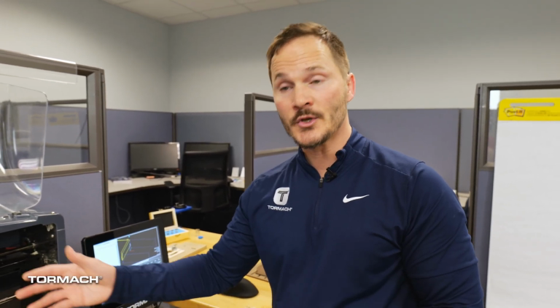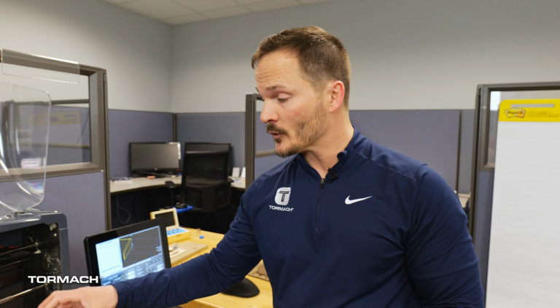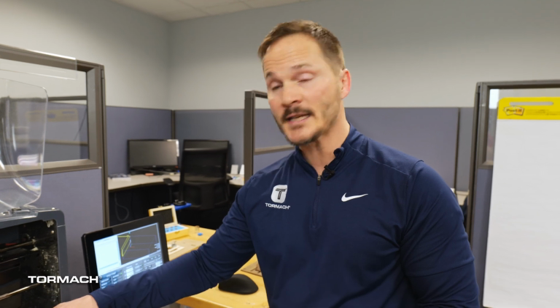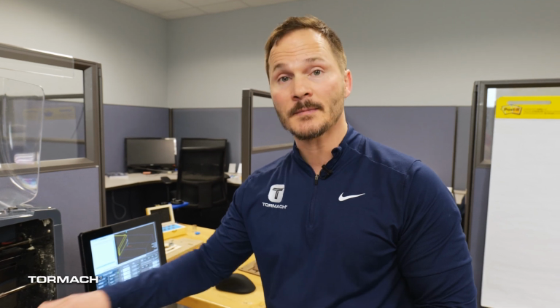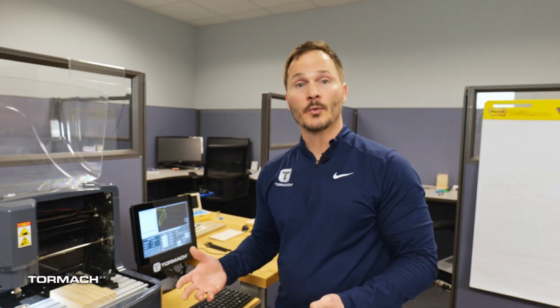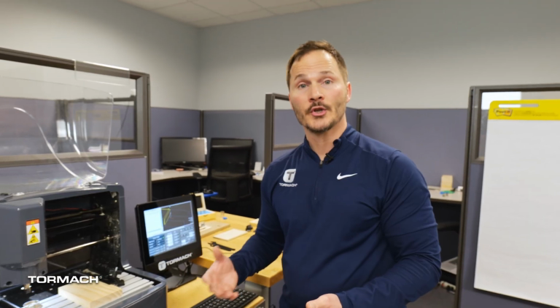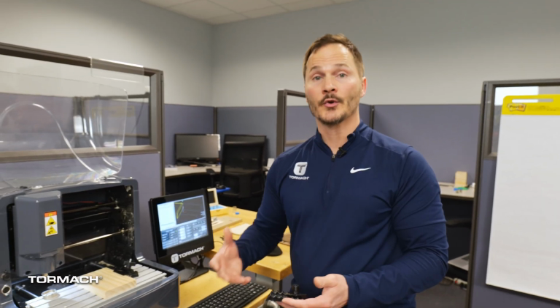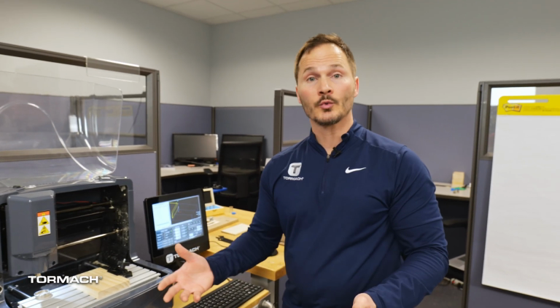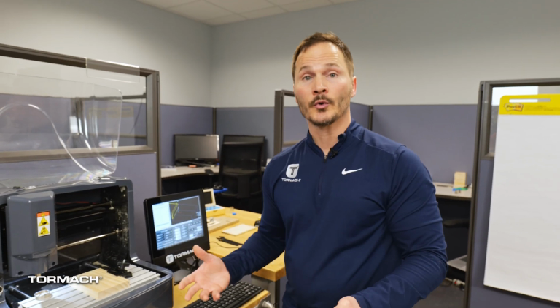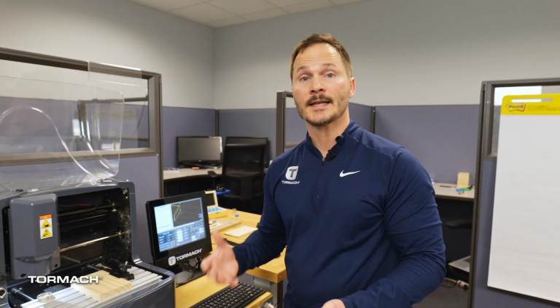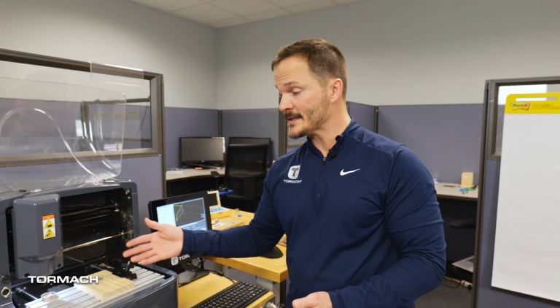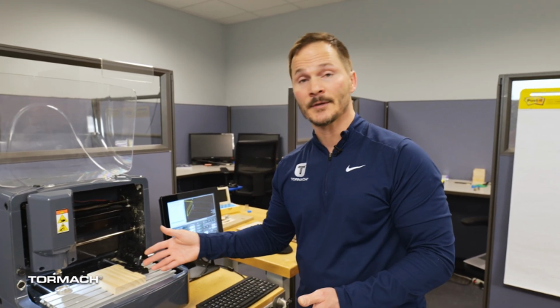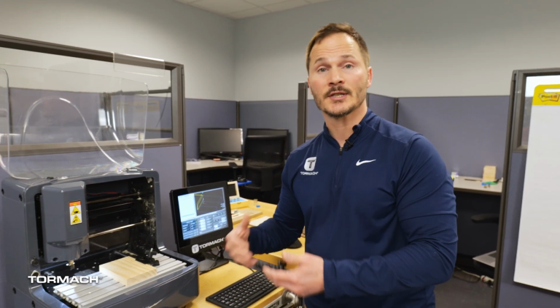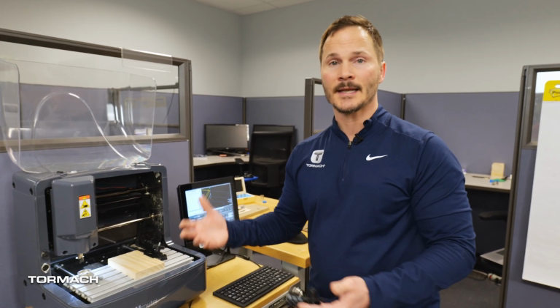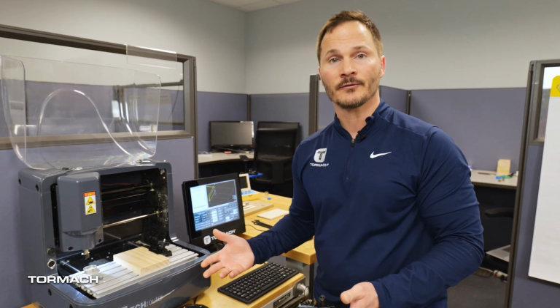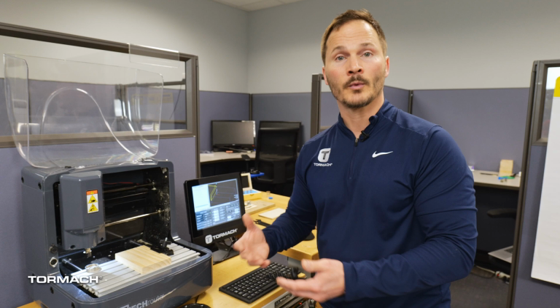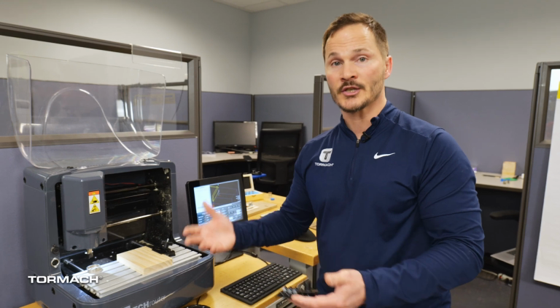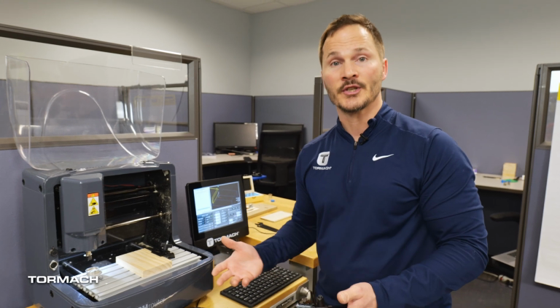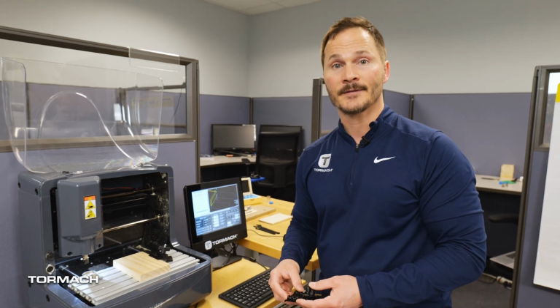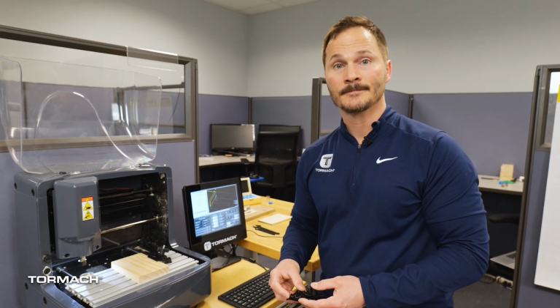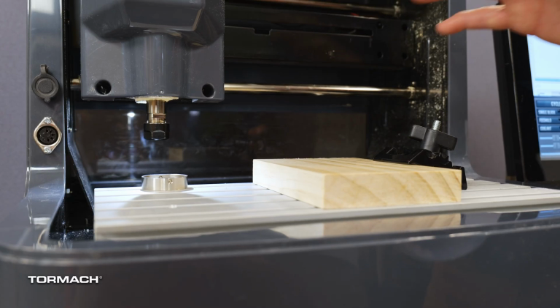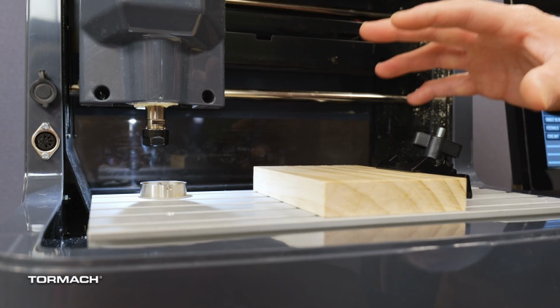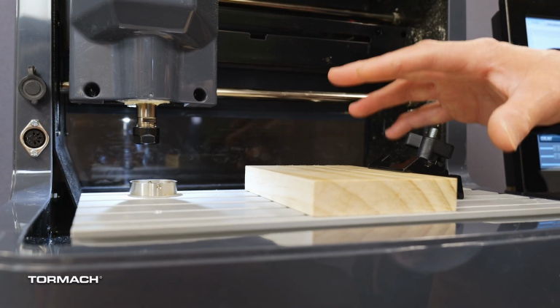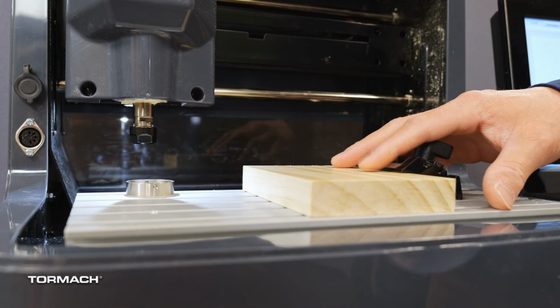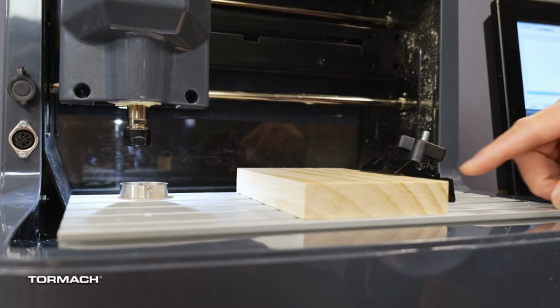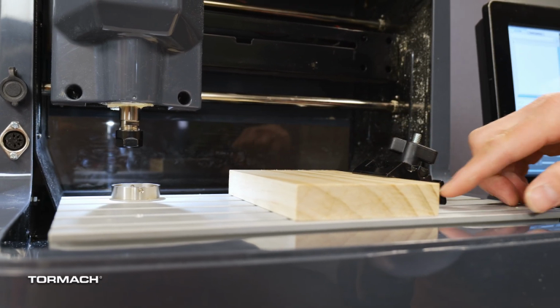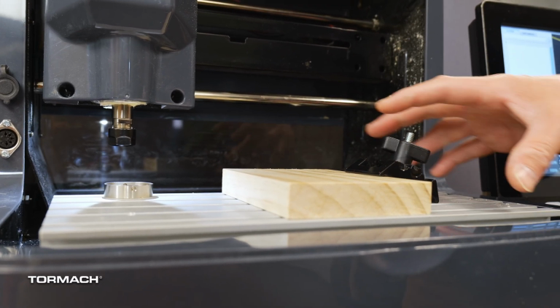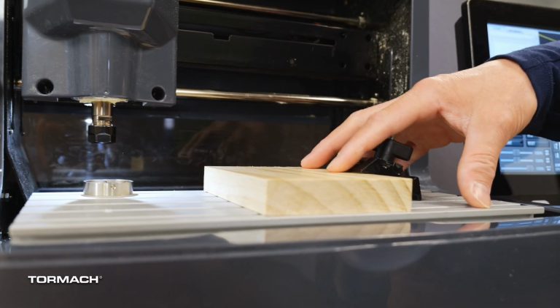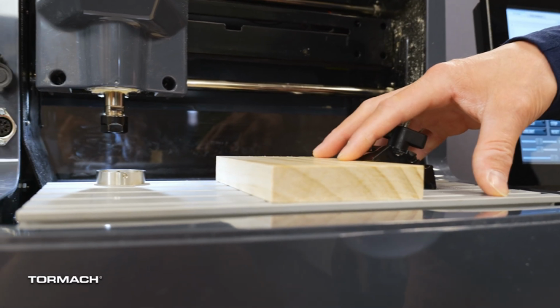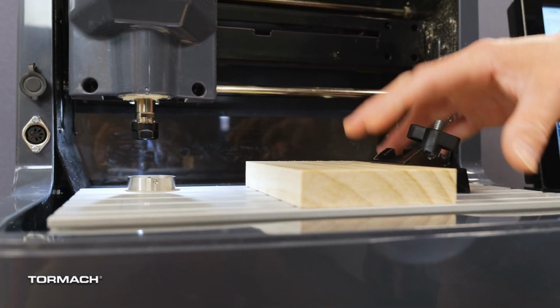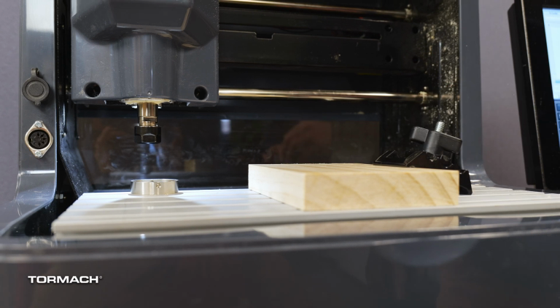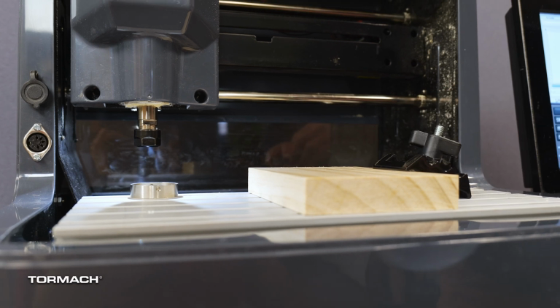We do offer replacements, but I also wanted to show you how you can create your own work holdings in case this happens or just to make it easier for whatever situation you have. This will be example one — this is our standard tooling that comes with the XS-TEC.